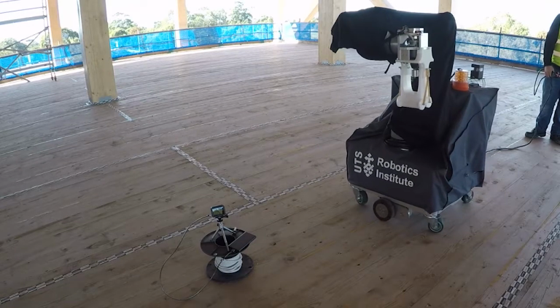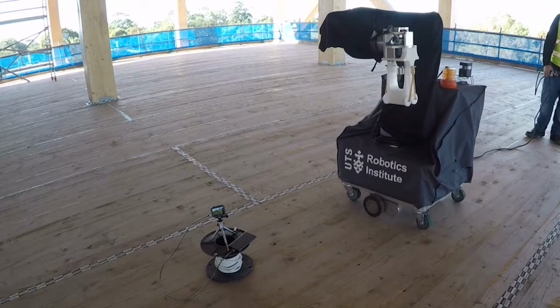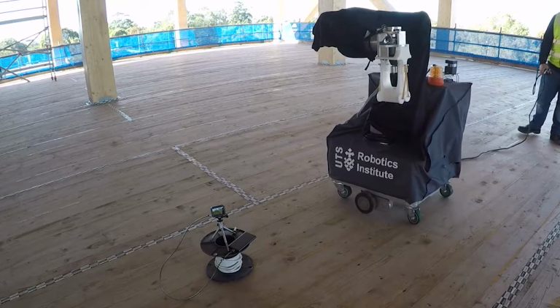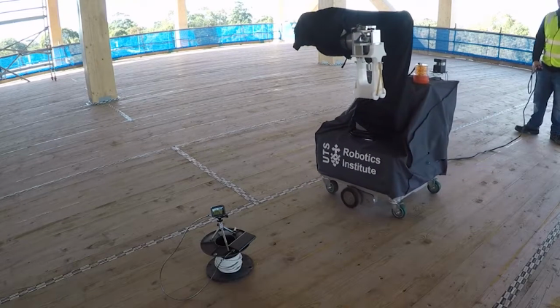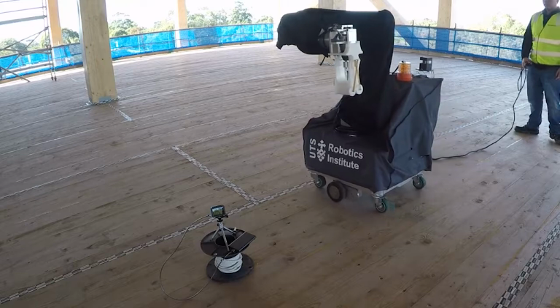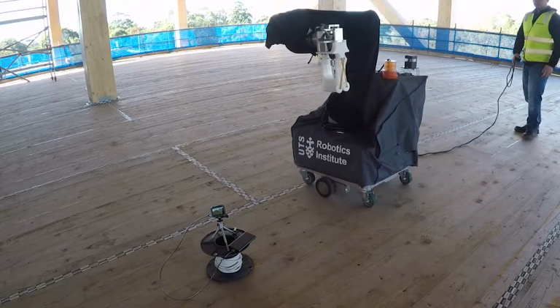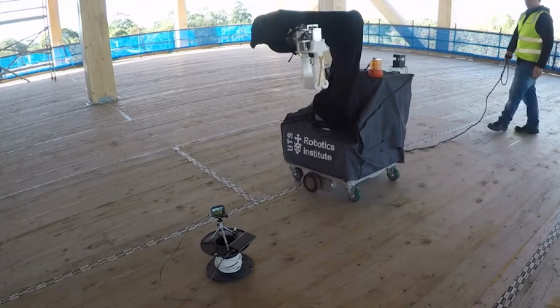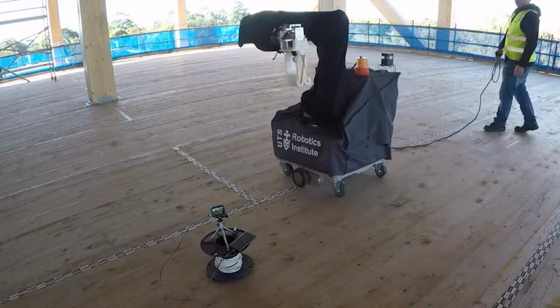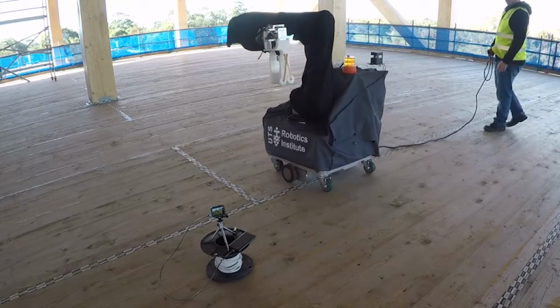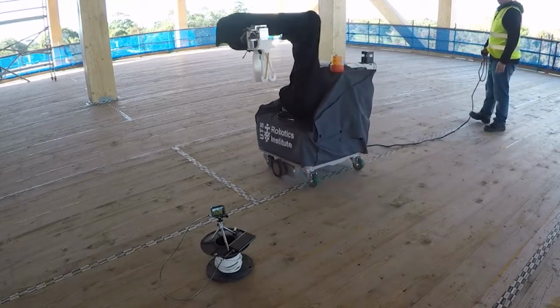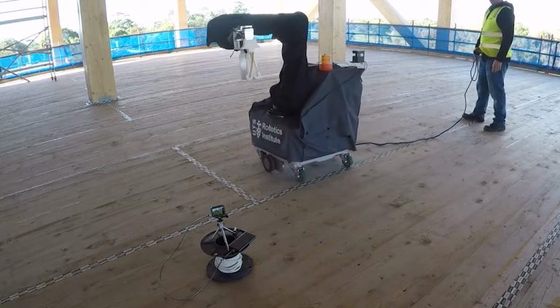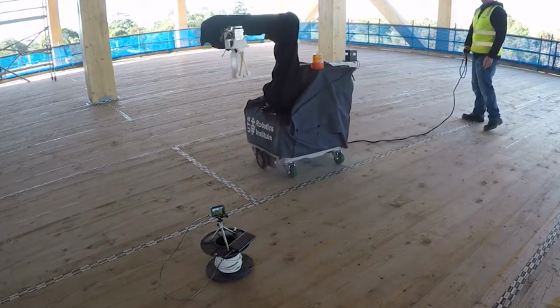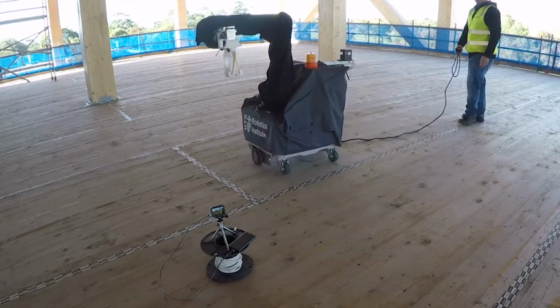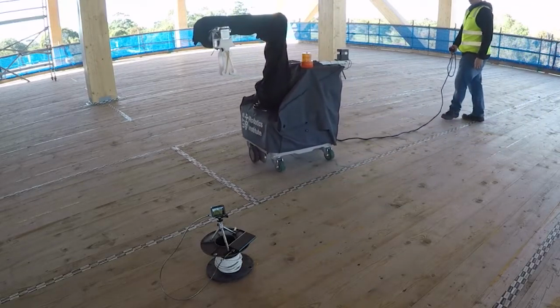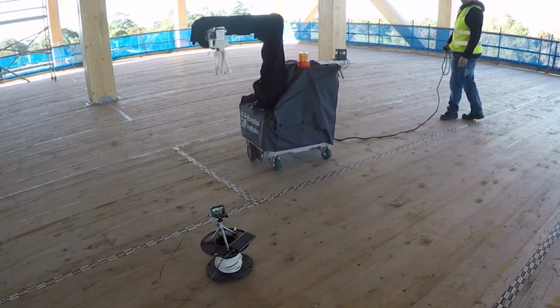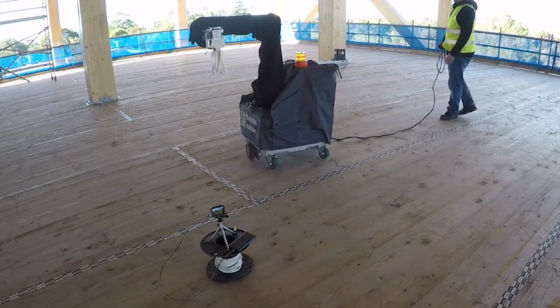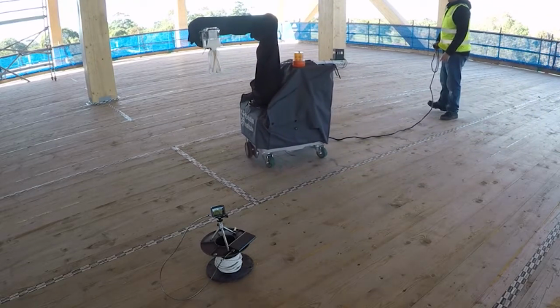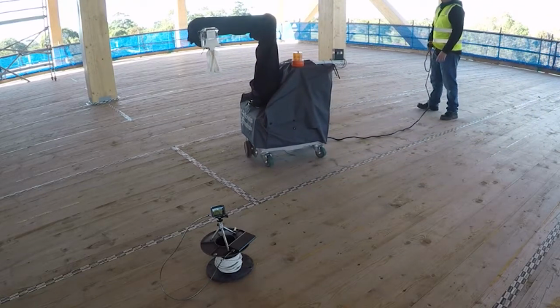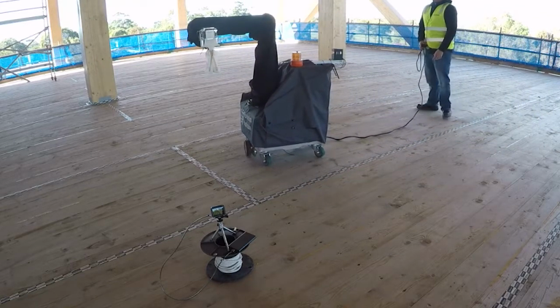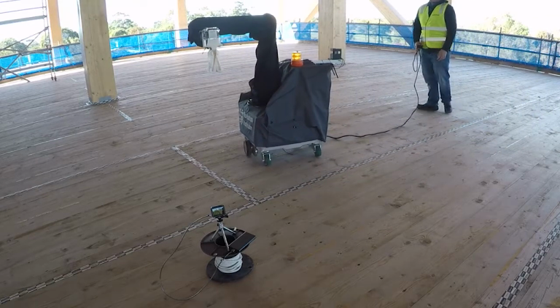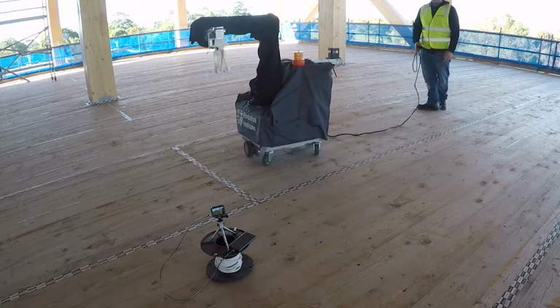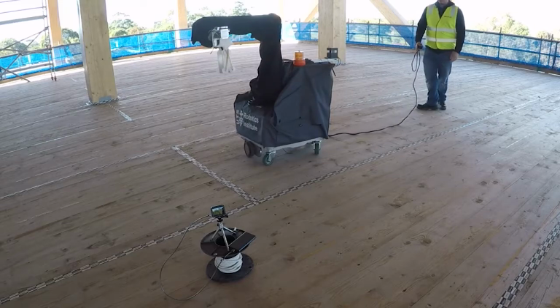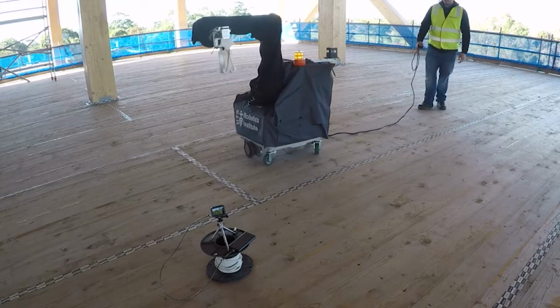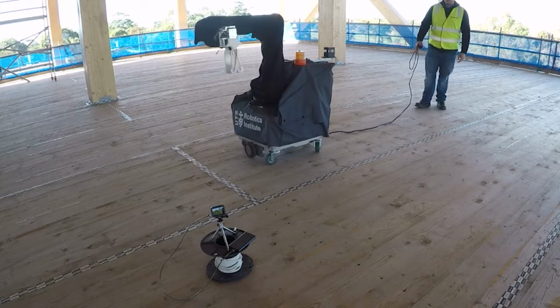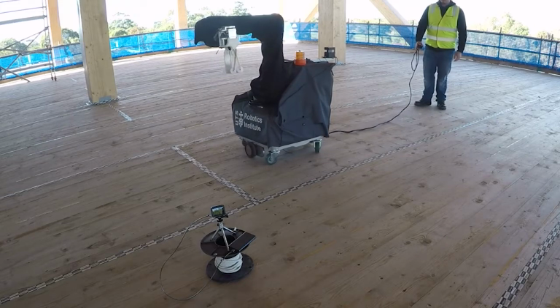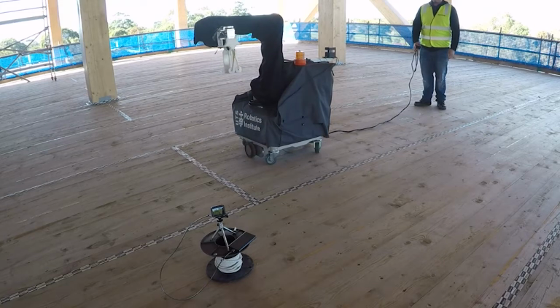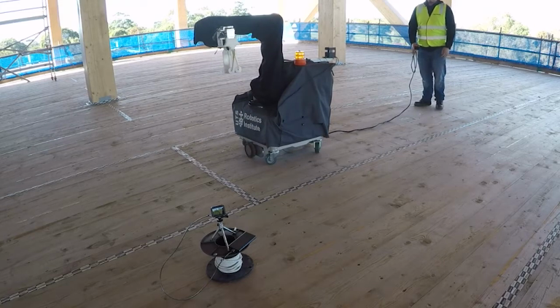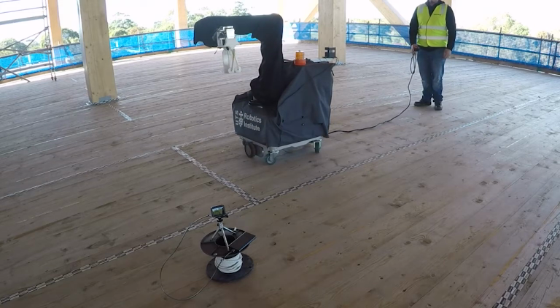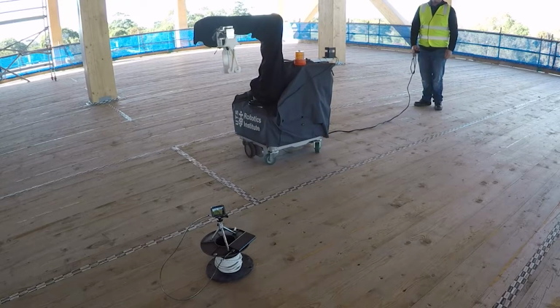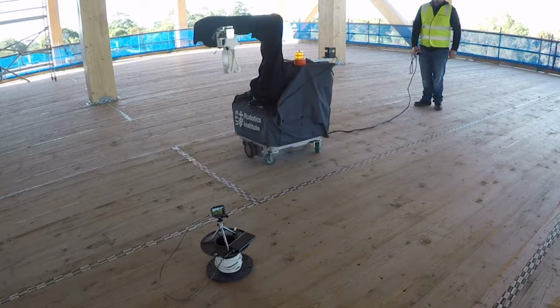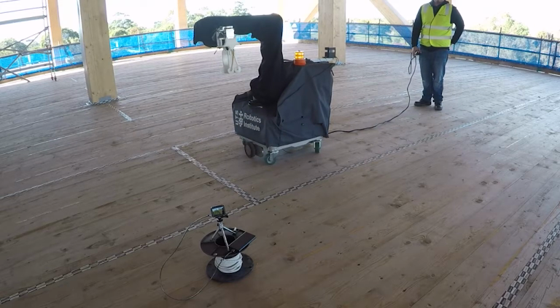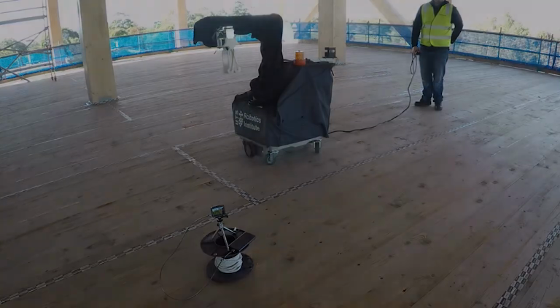After one region is completed, the robot will autonomously move to the next region for installing more screw fixings.